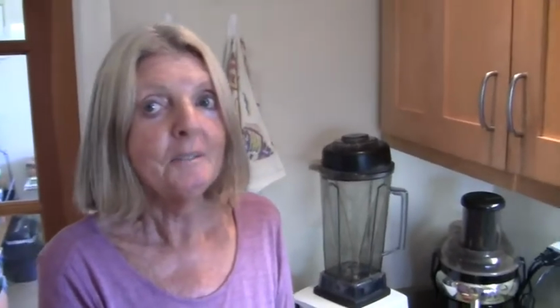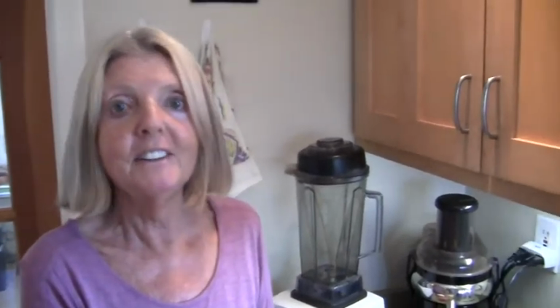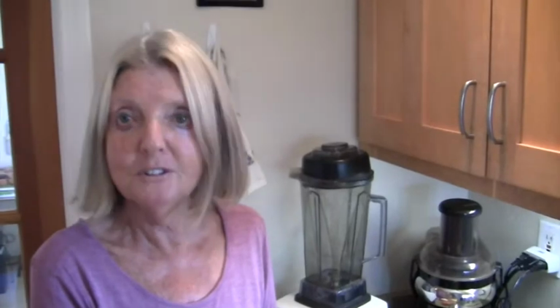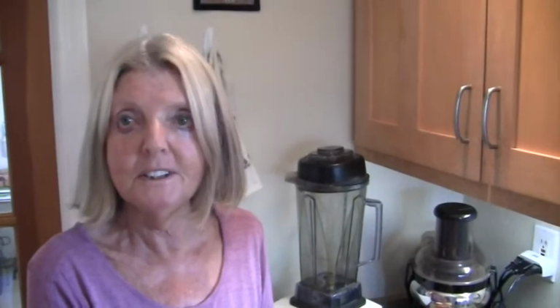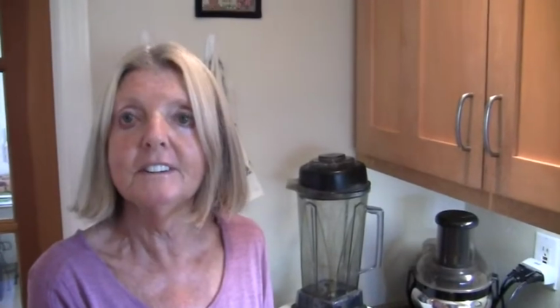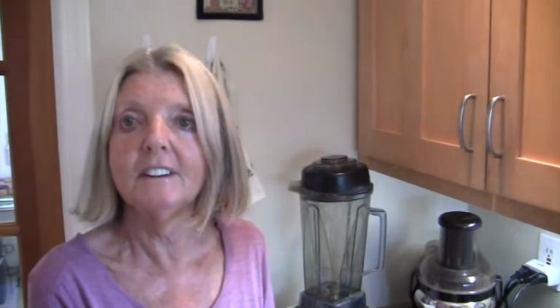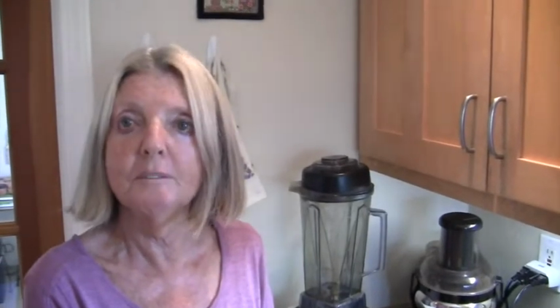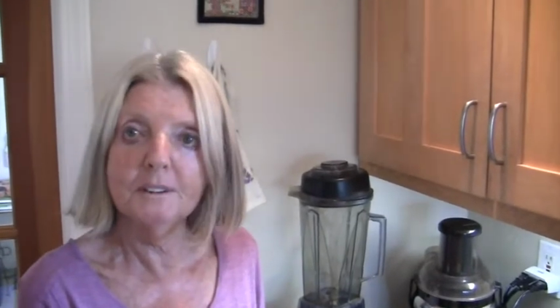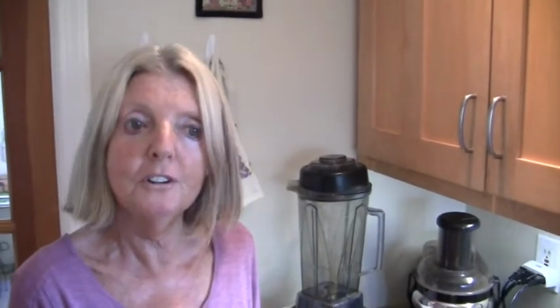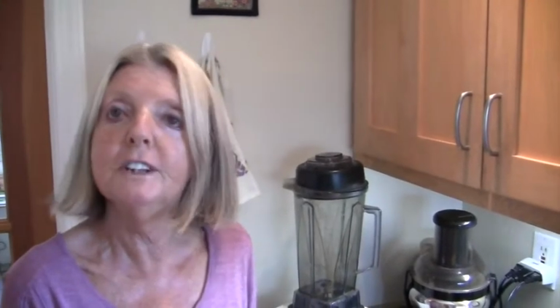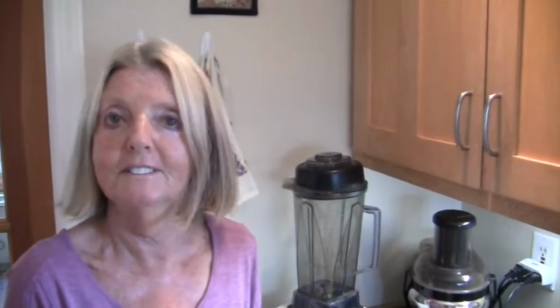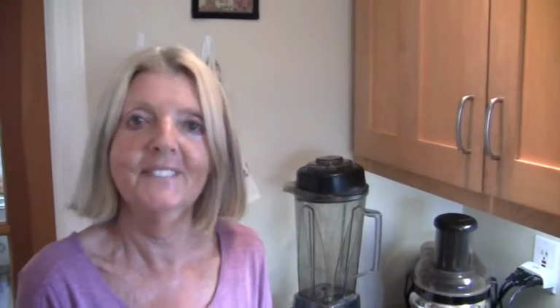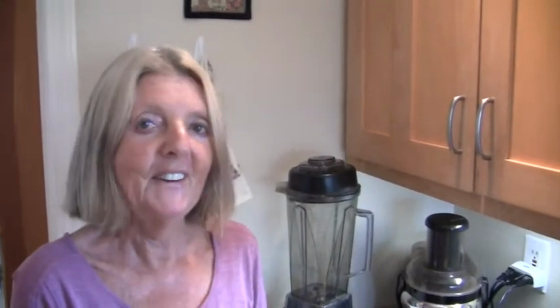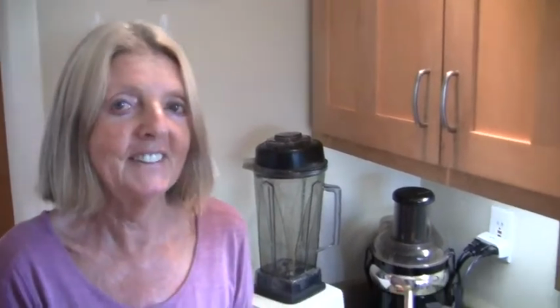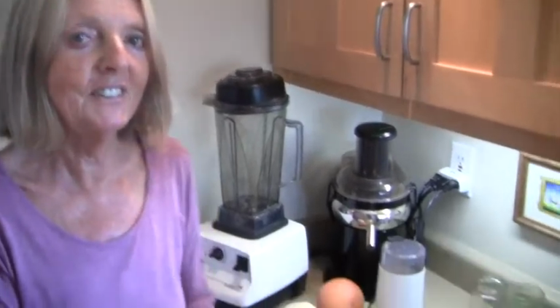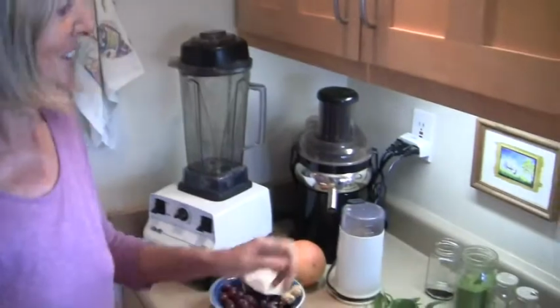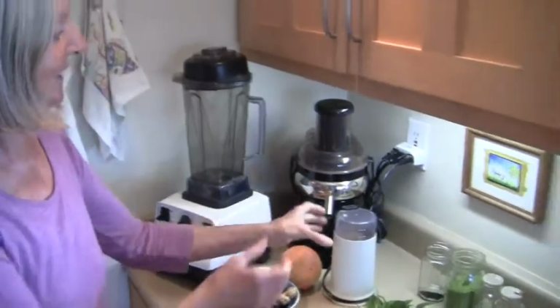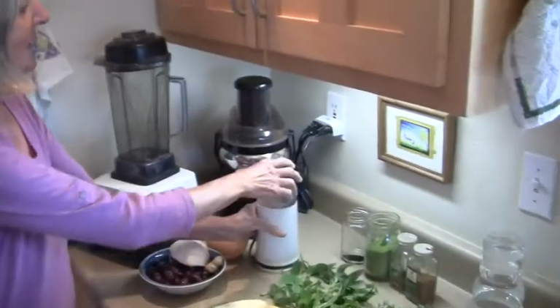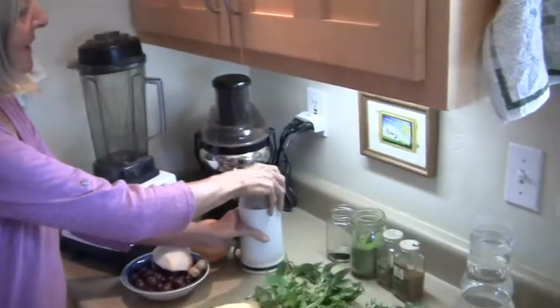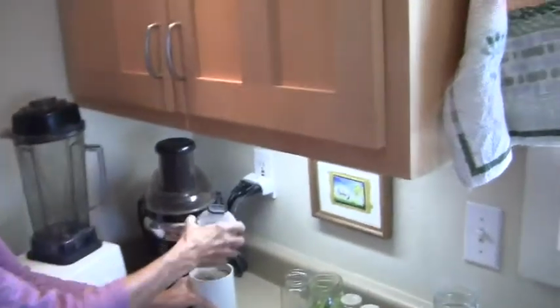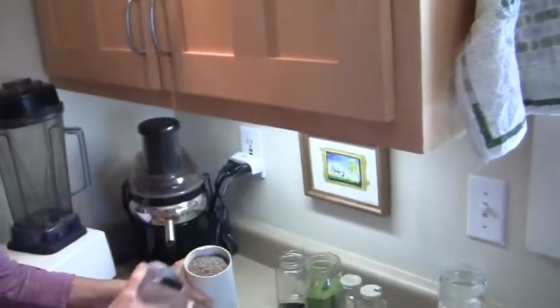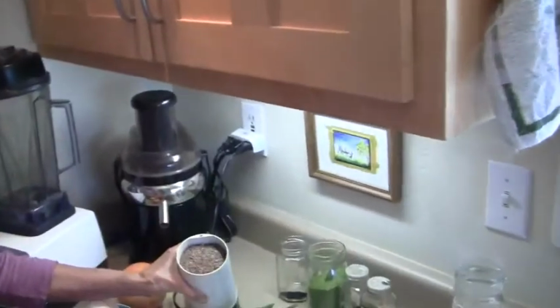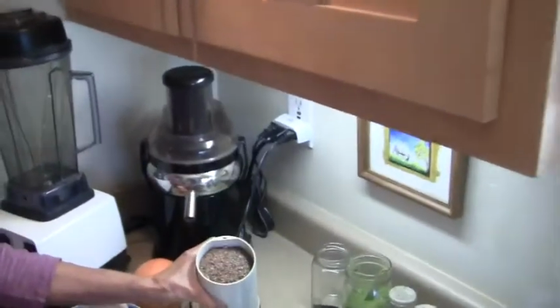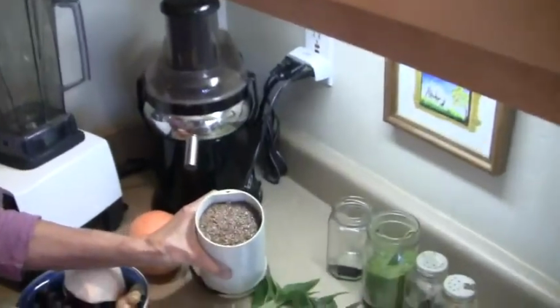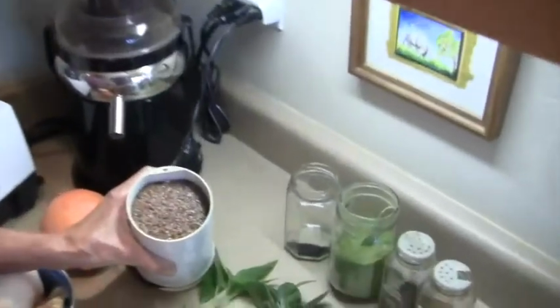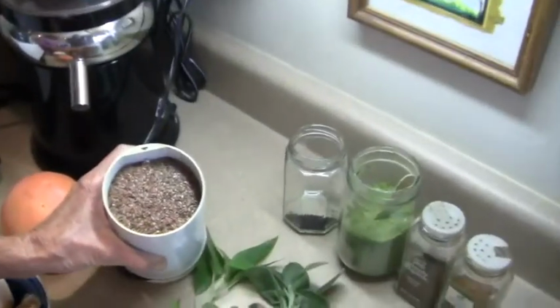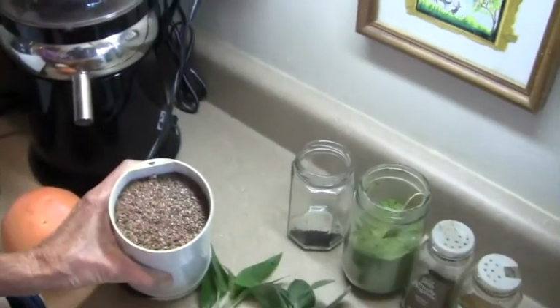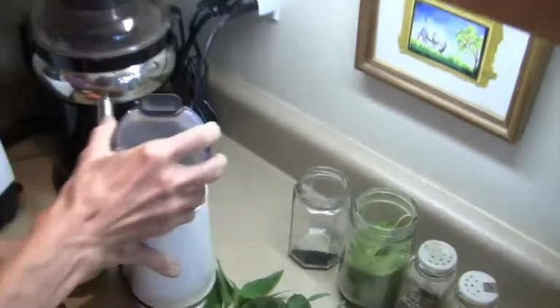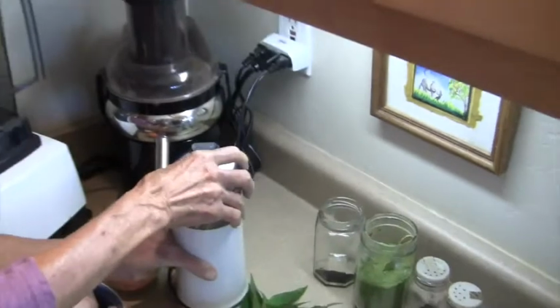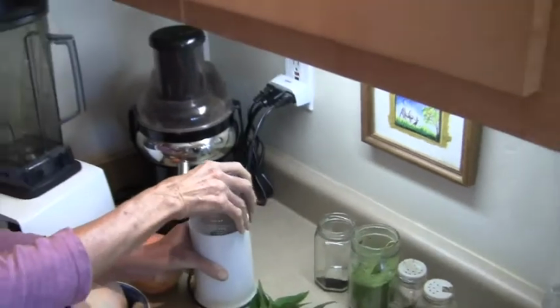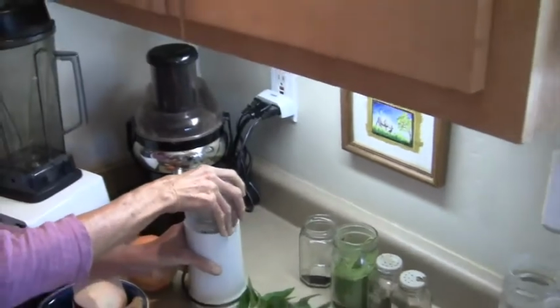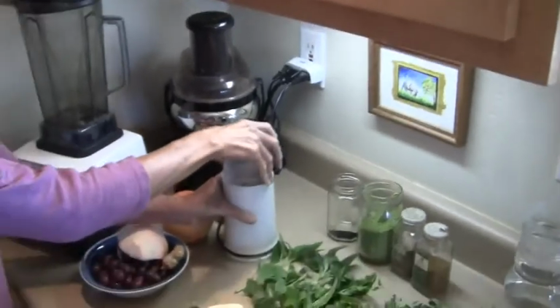So this will be a very potent, very healthy and very alive smoothie — not too sweet, but more green. We start with grinding the flax seeds in the coffee grinder.